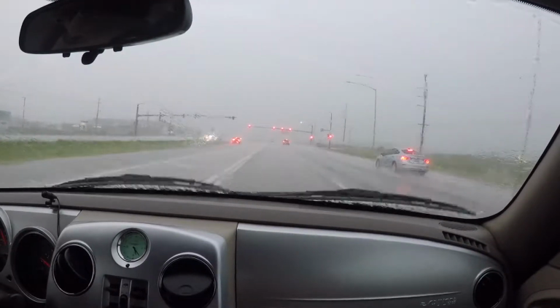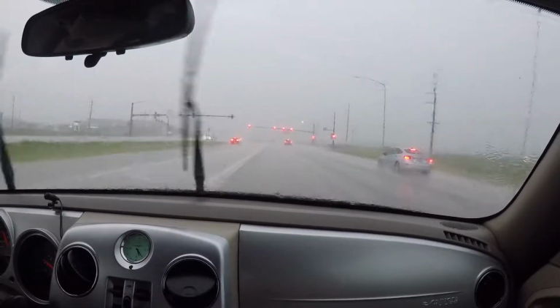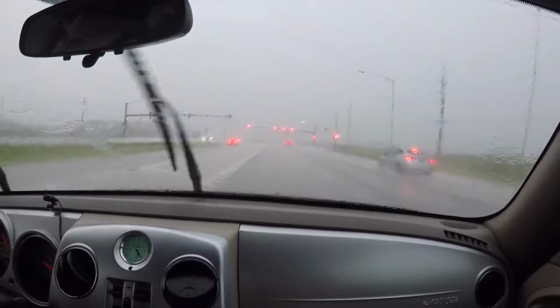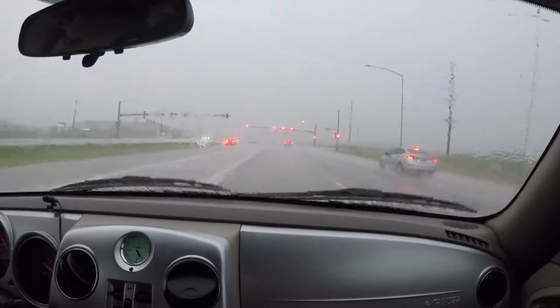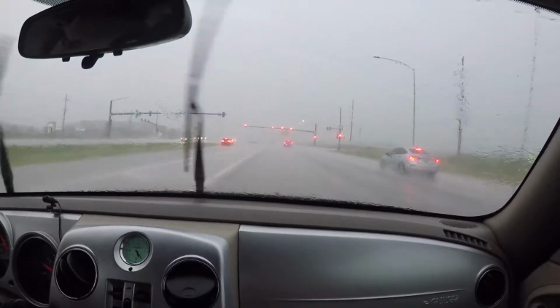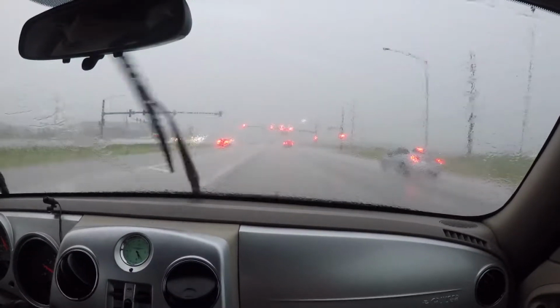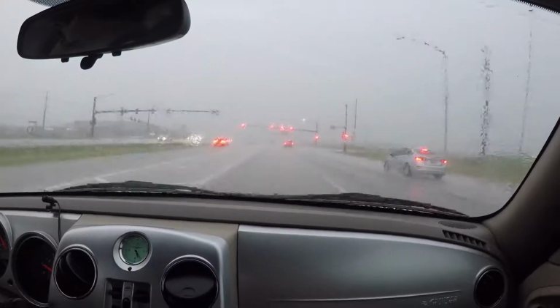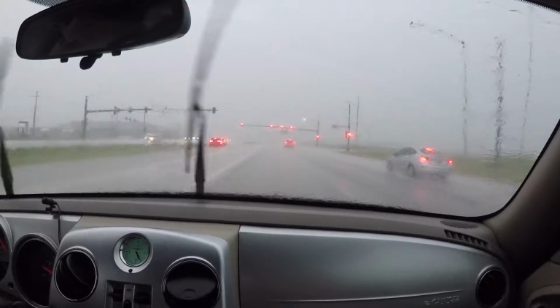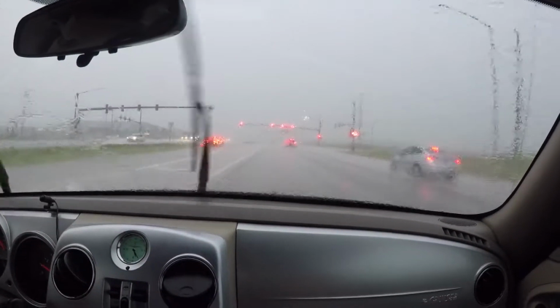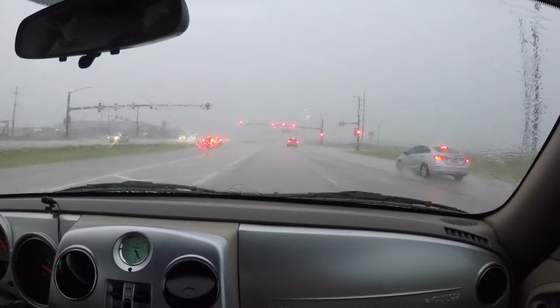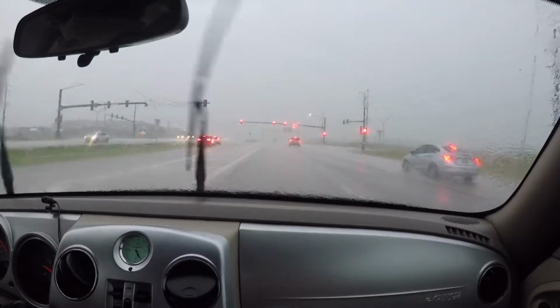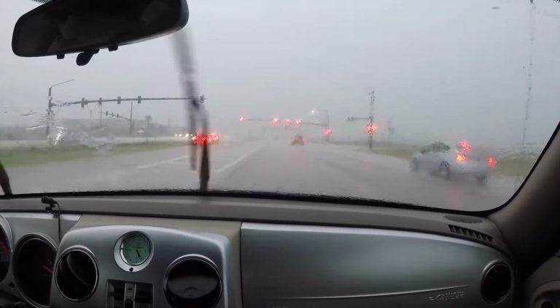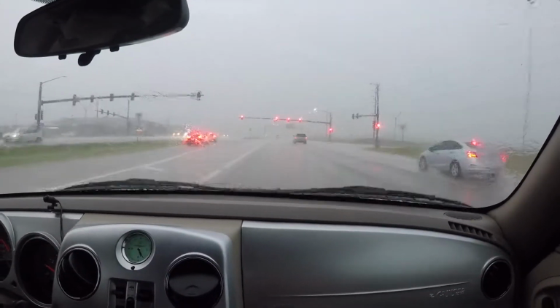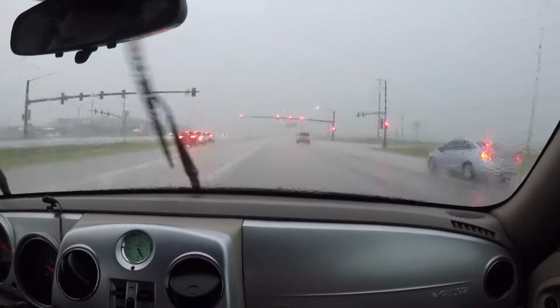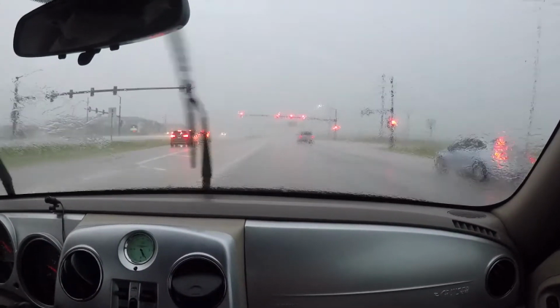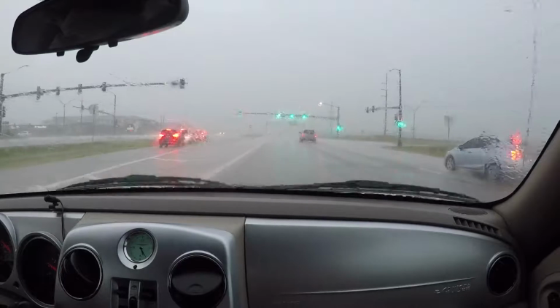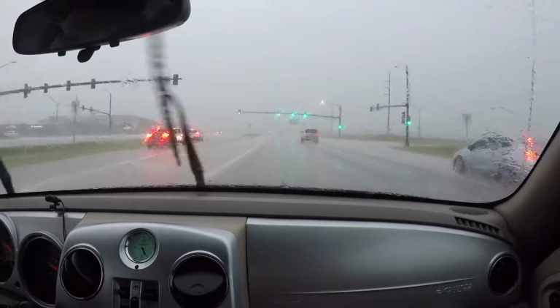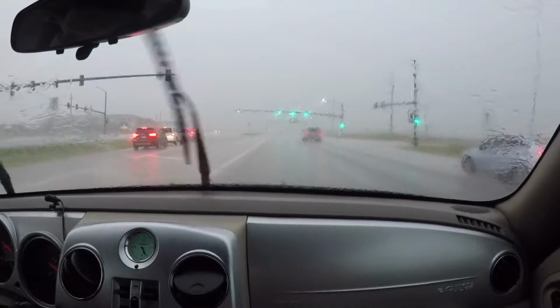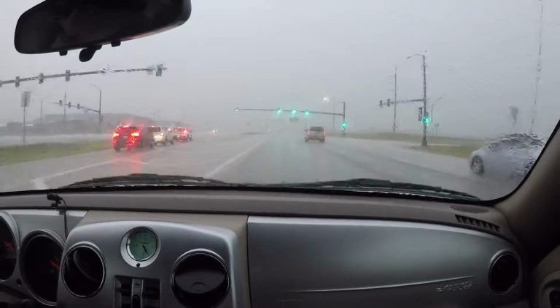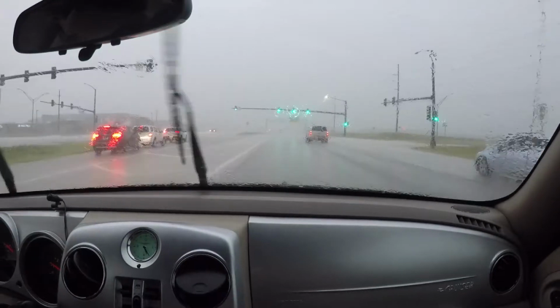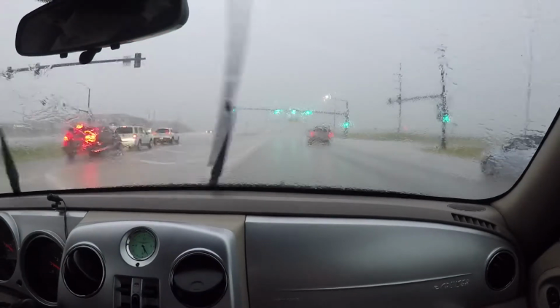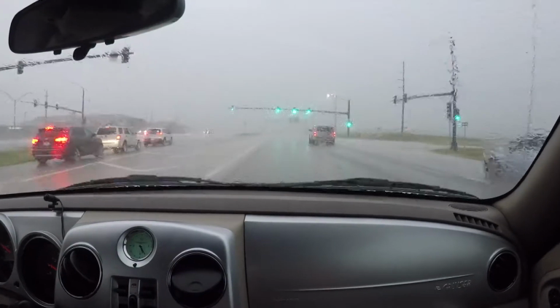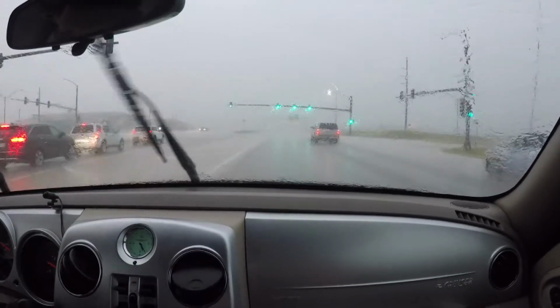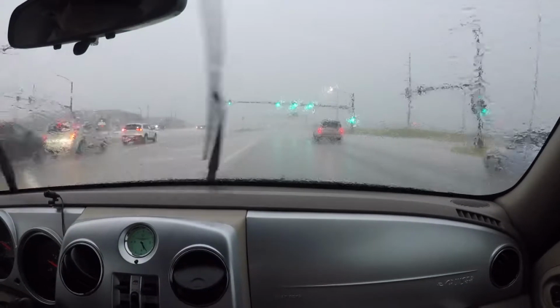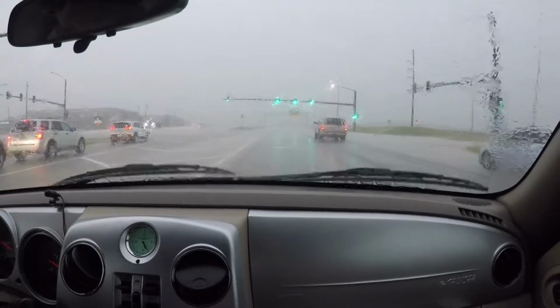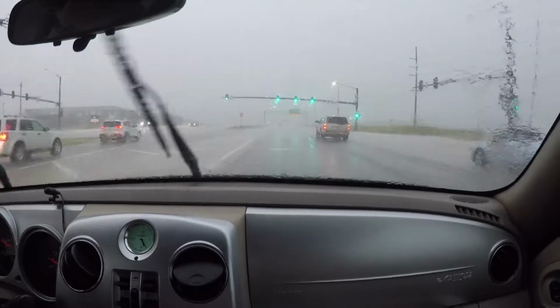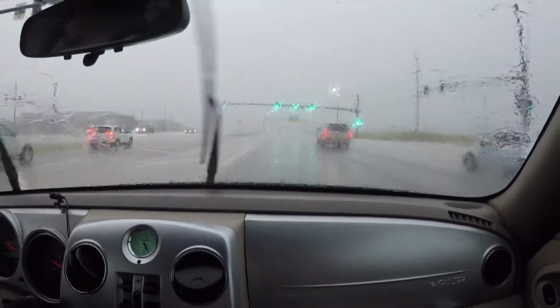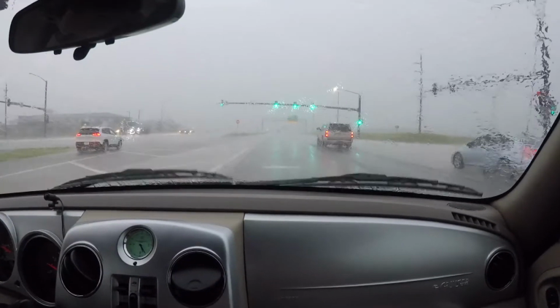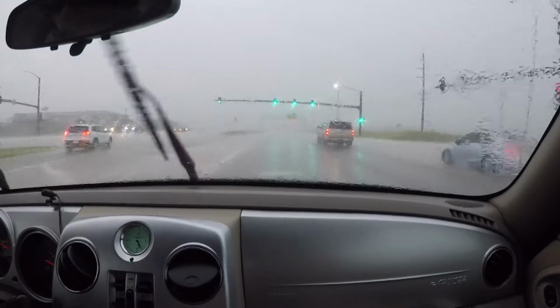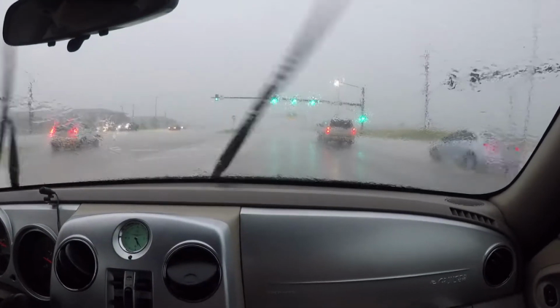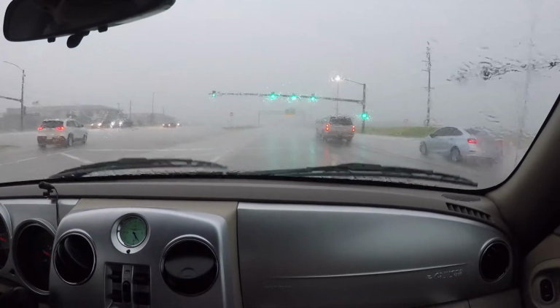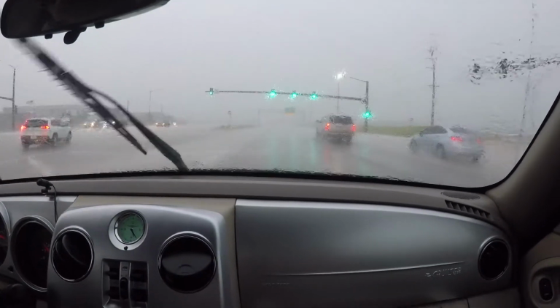And what would one of our adventures be without bad weather? It rained so hard on the way home we could hardly see. This is where we're going to end this video — back next time as we continue doing it across America.